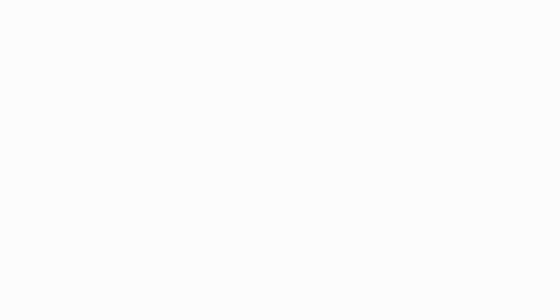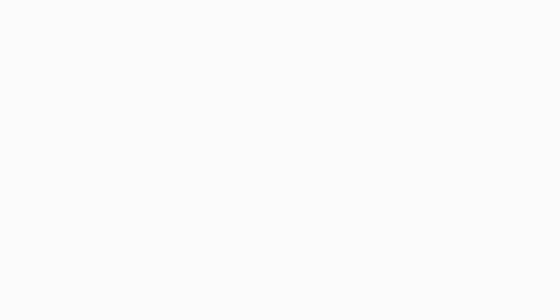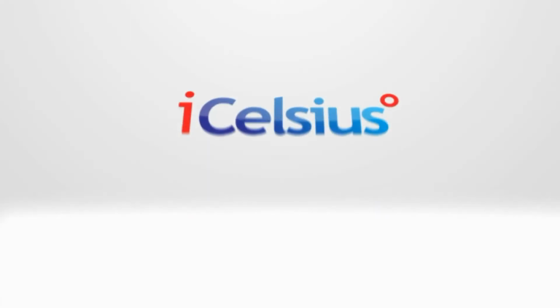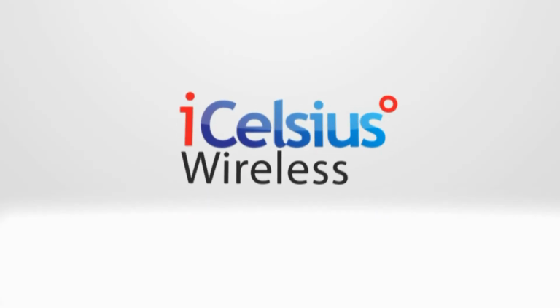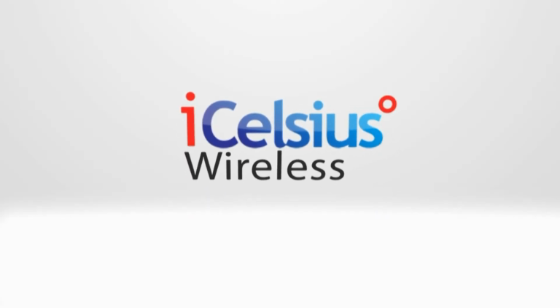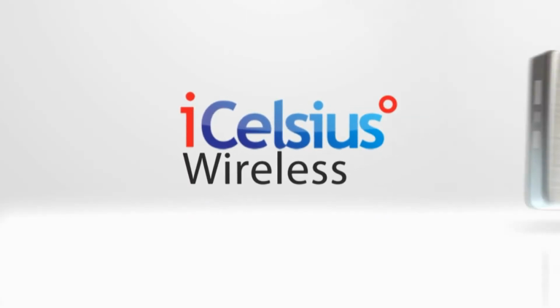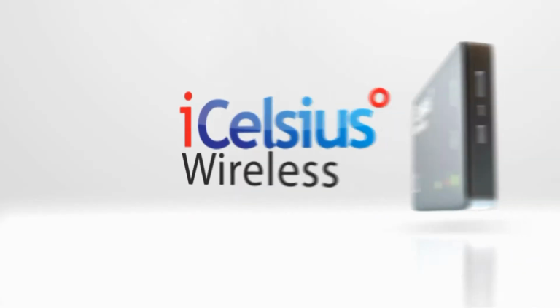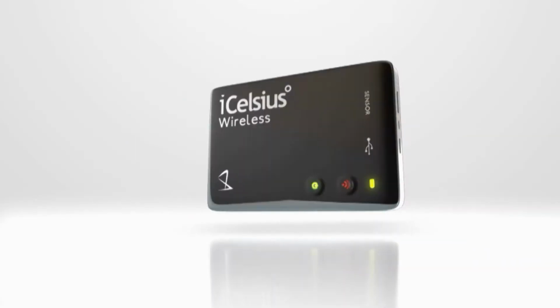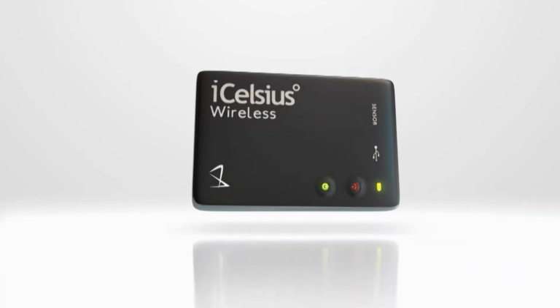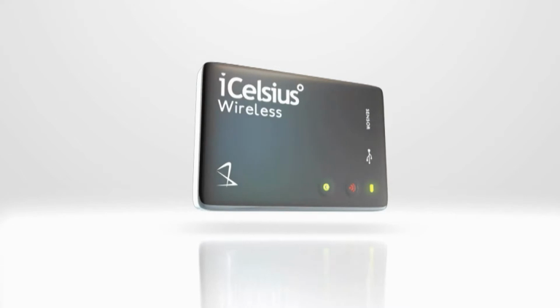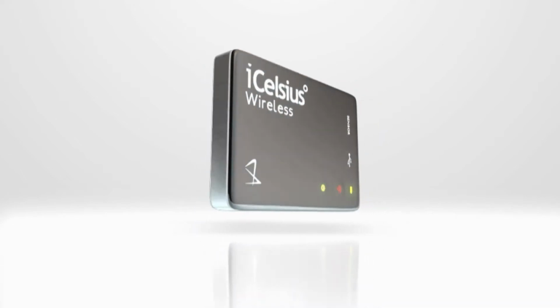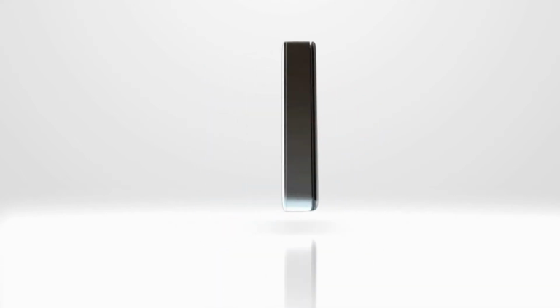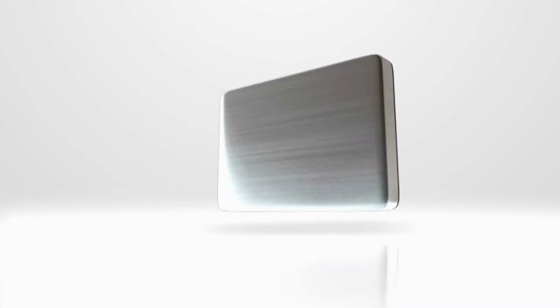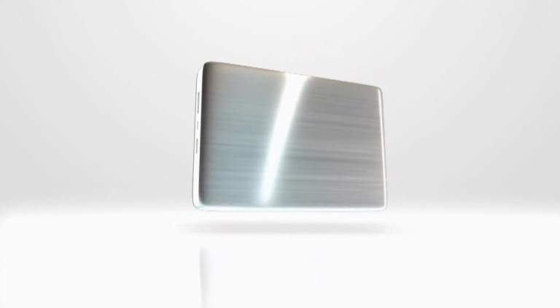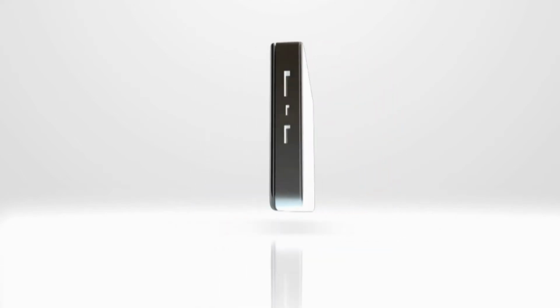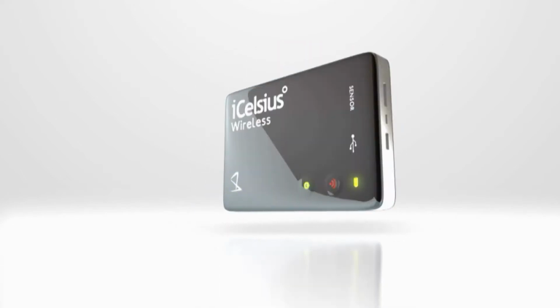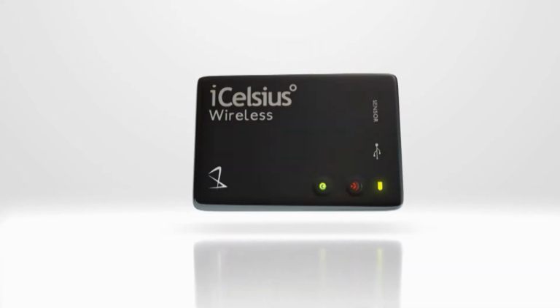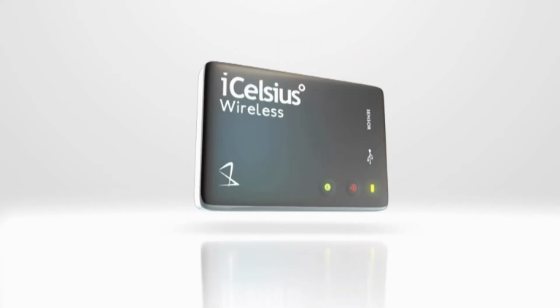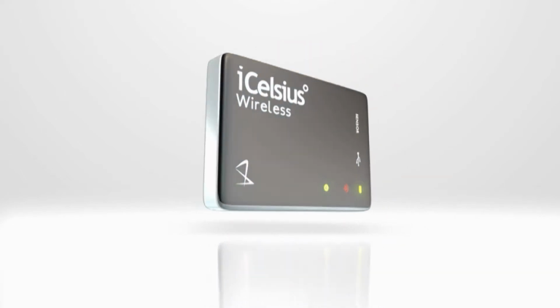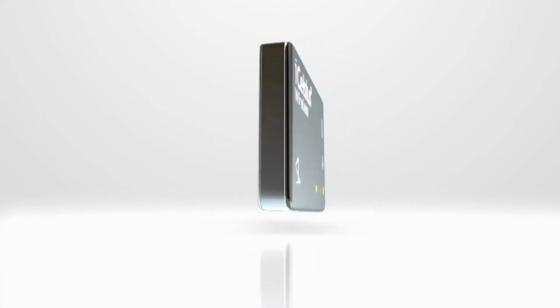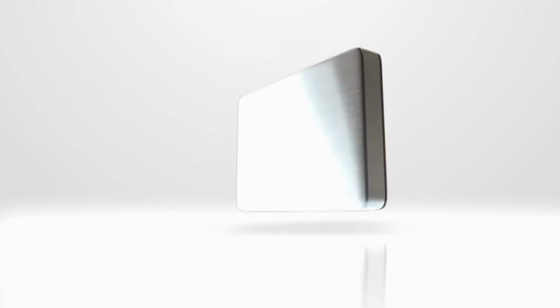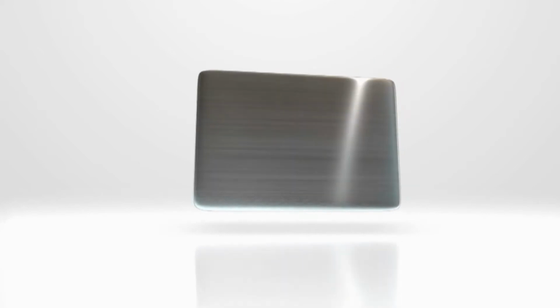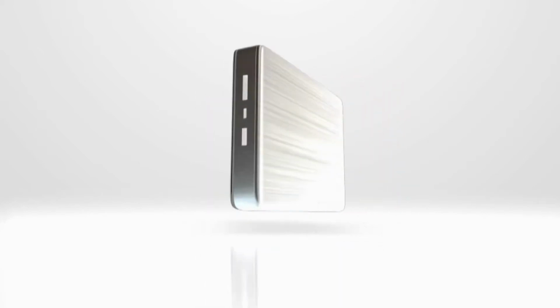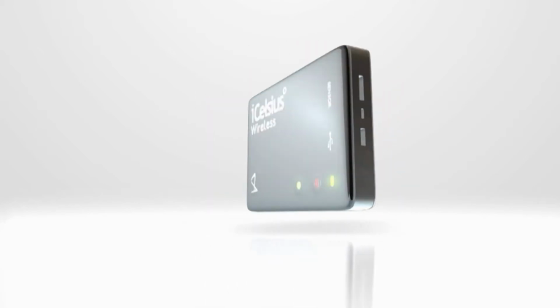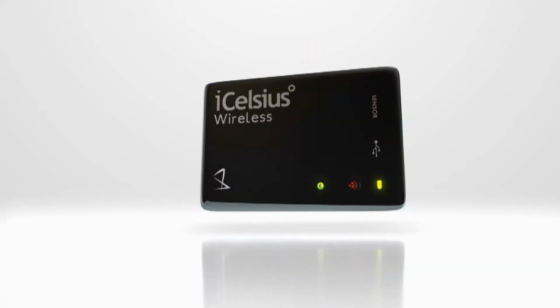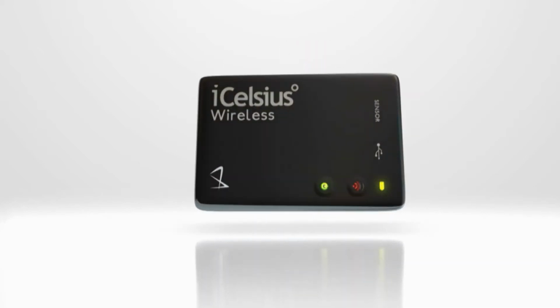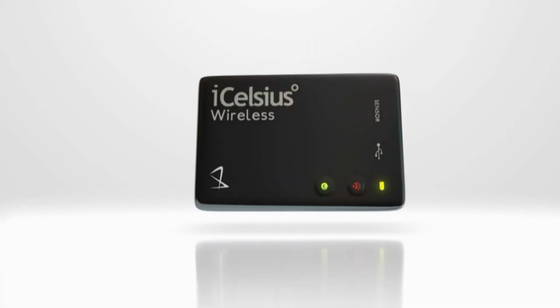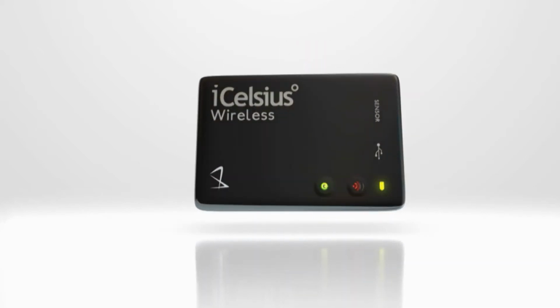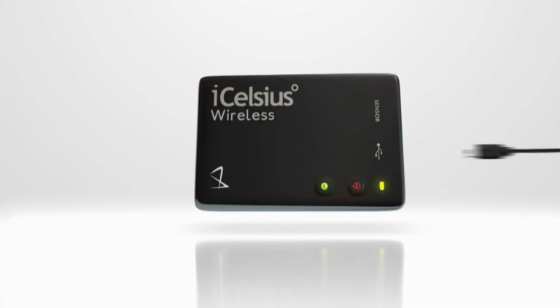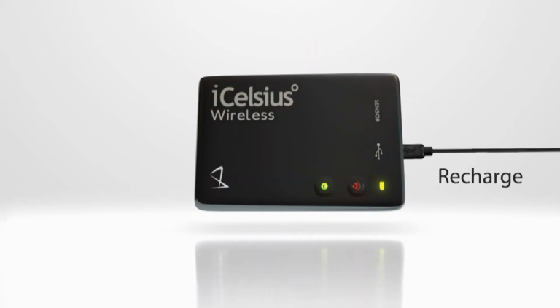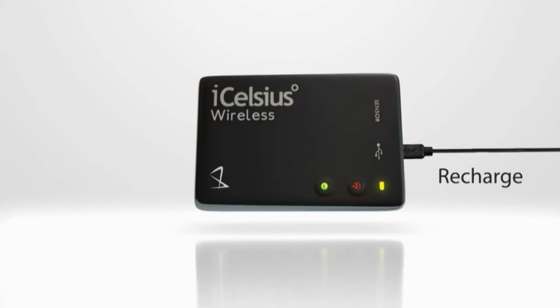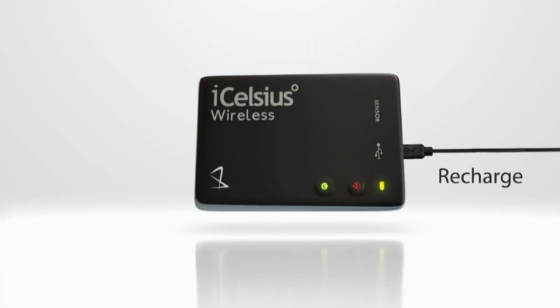Introducing the iCelsius Wireless, a powerful new wireless sensor that works using the same Wi-Fi found in your homes and businesses. The iCelsius Wireless will work with your smartphone such as an iPhone or Android, as well as with your tablet like an iPad.